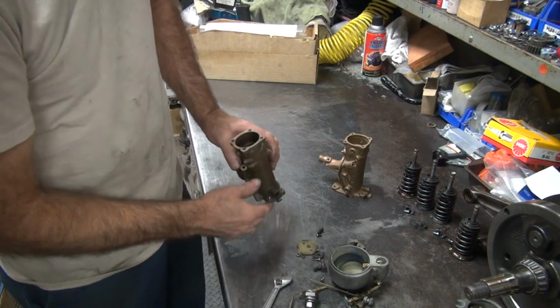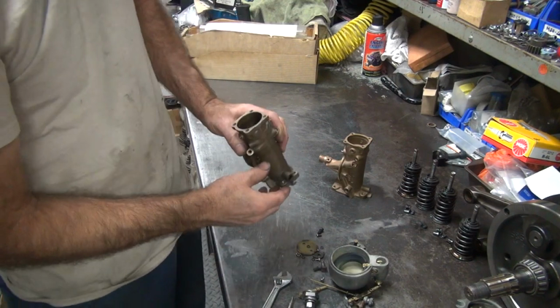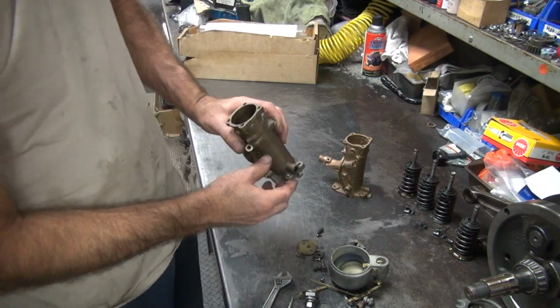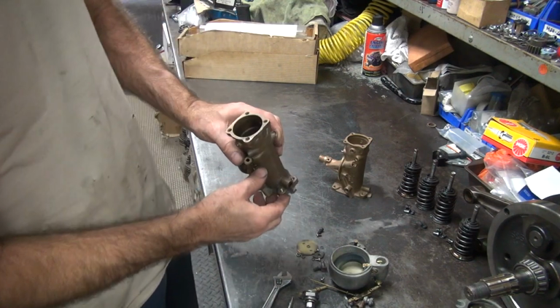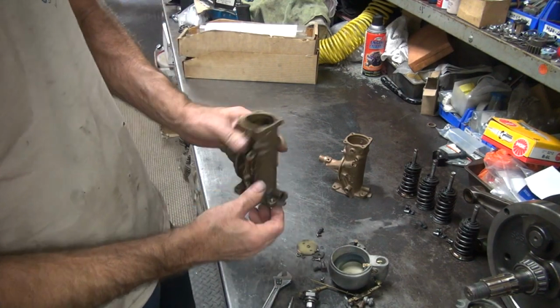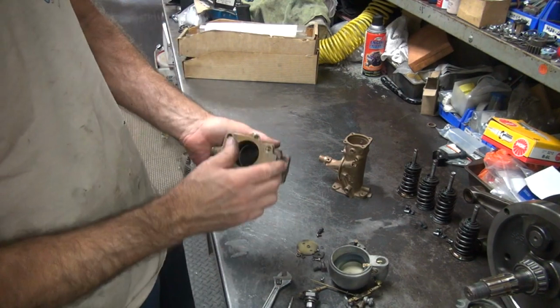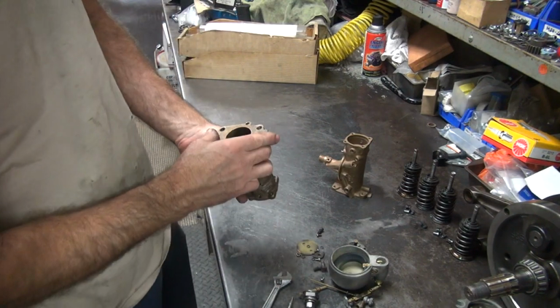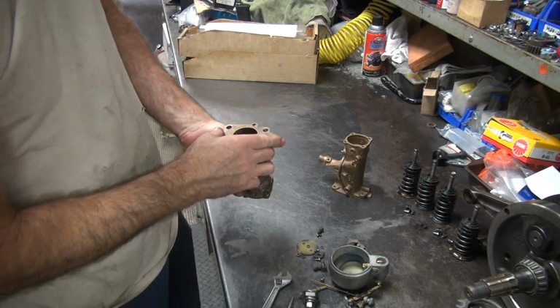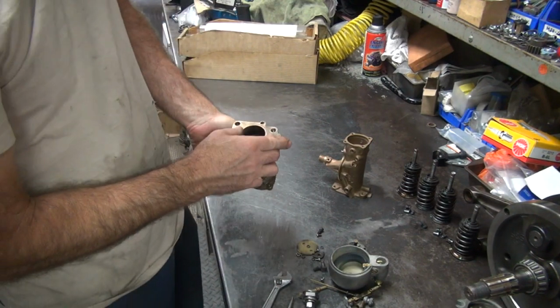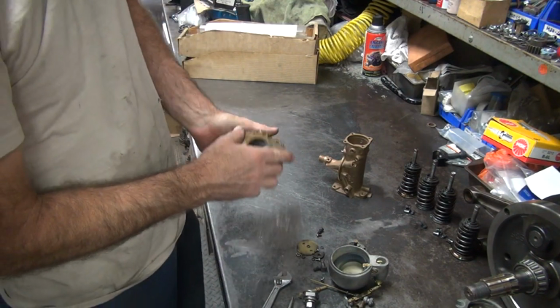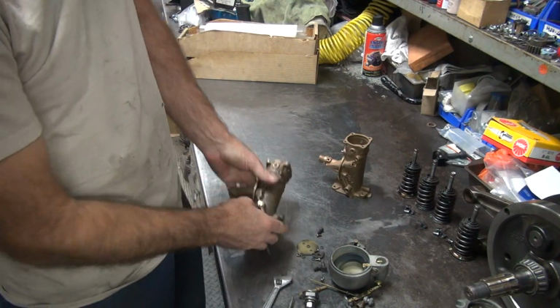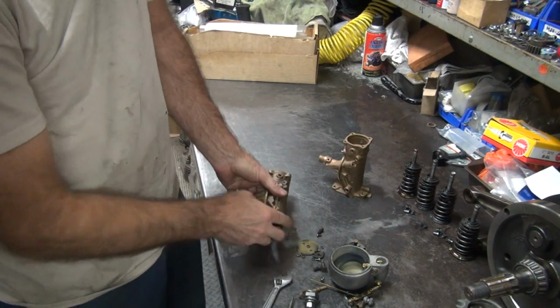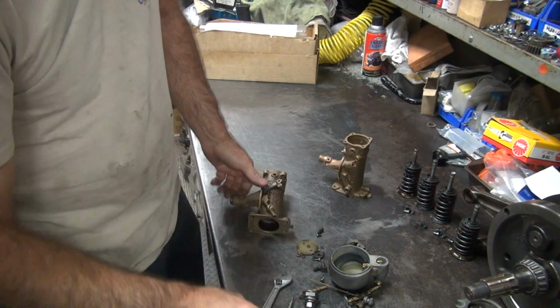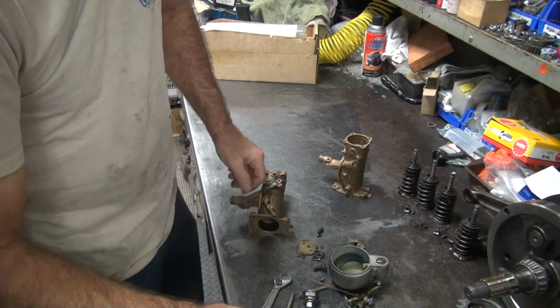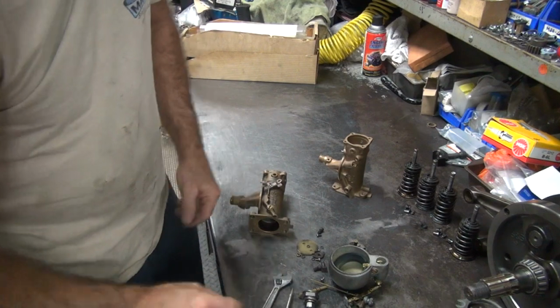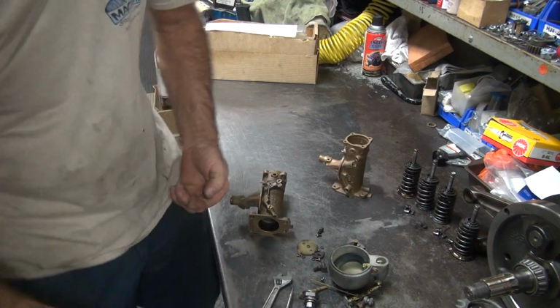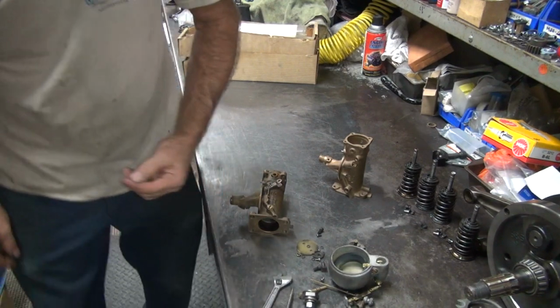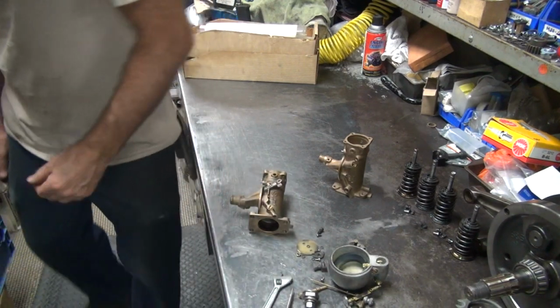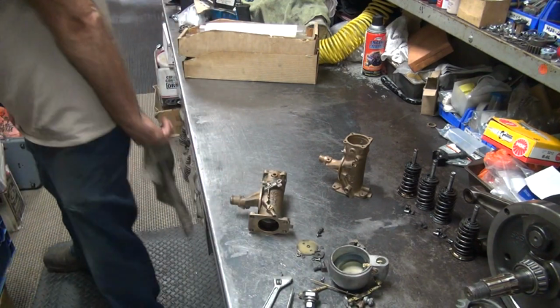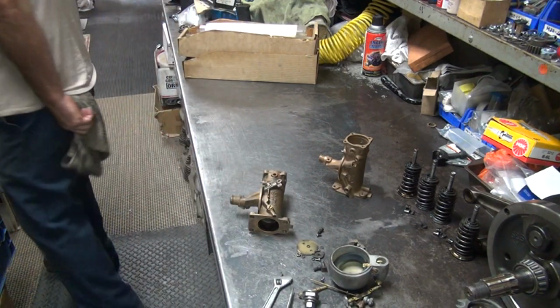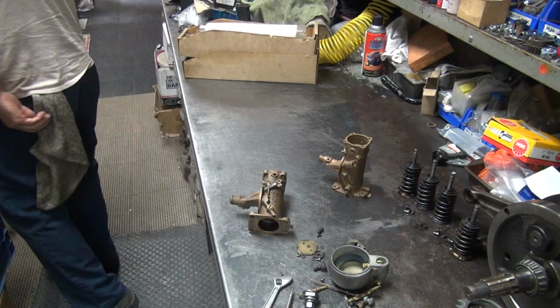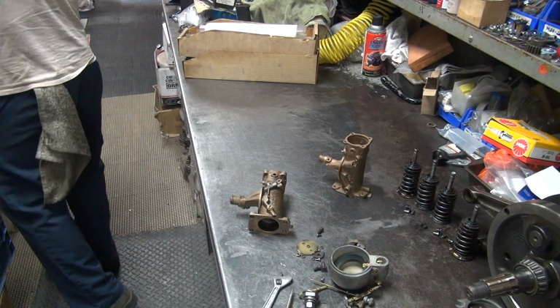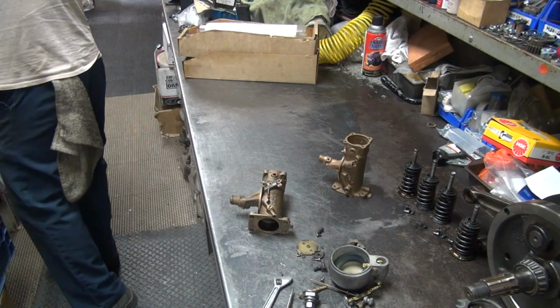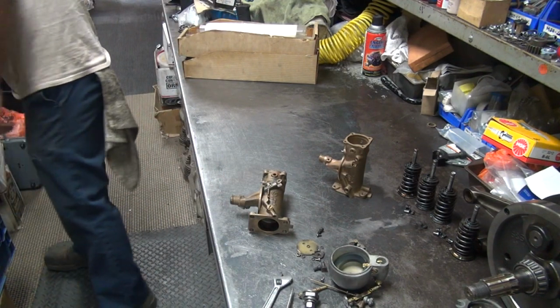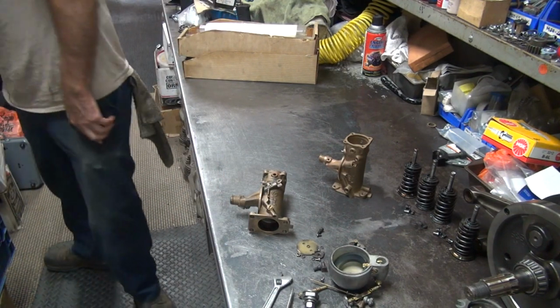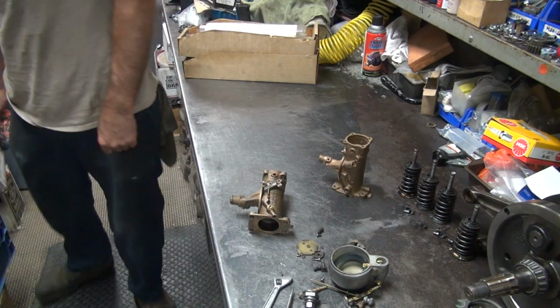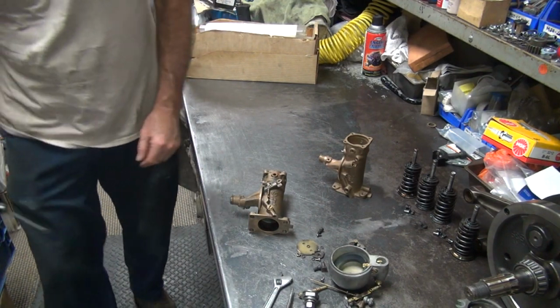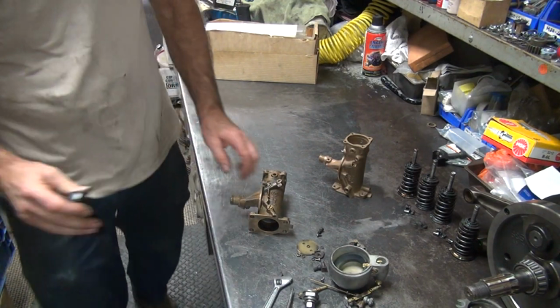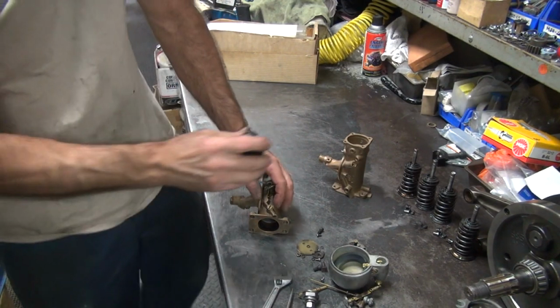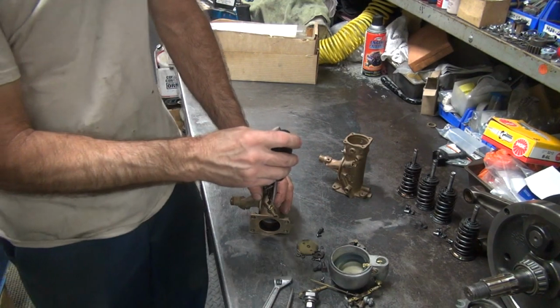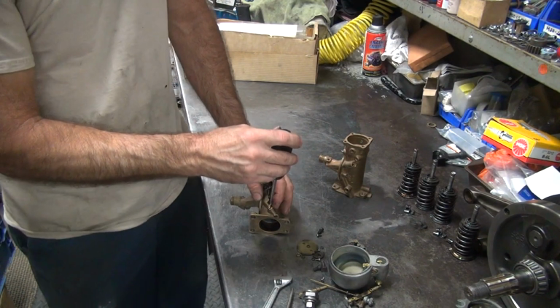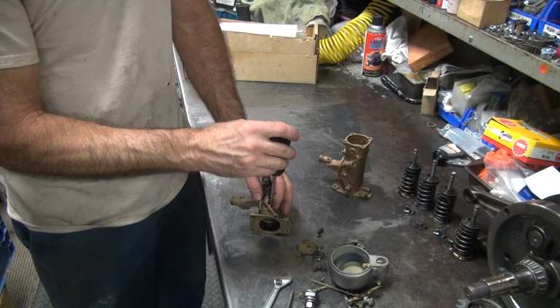They're all about saying they're all junk, so whatever one you want to get, get. They all have issues — every one of them. Every year has different issues.